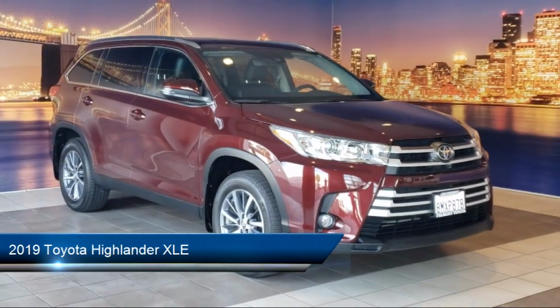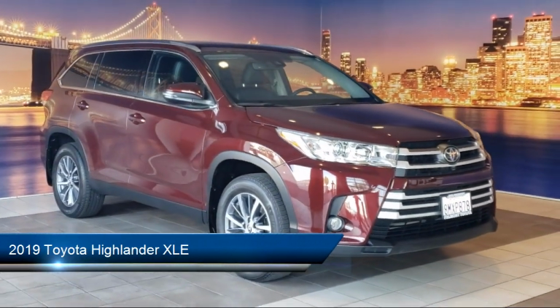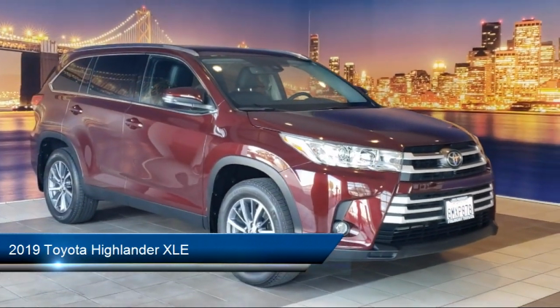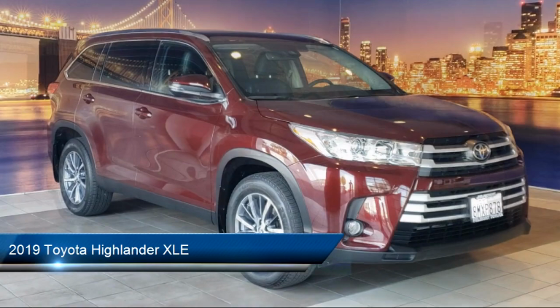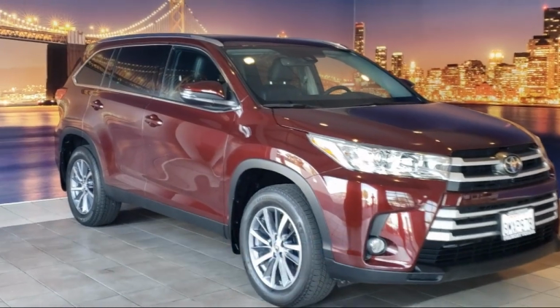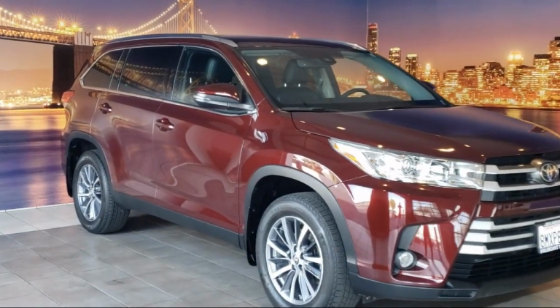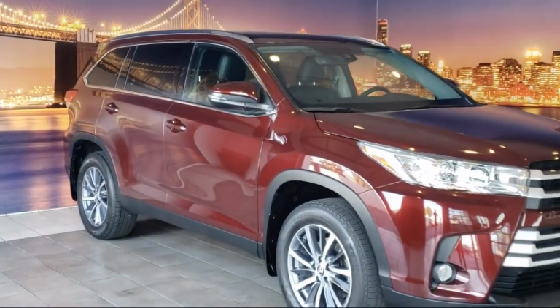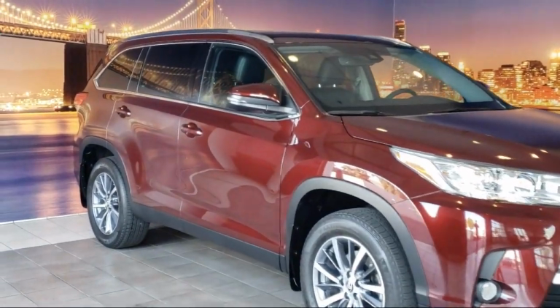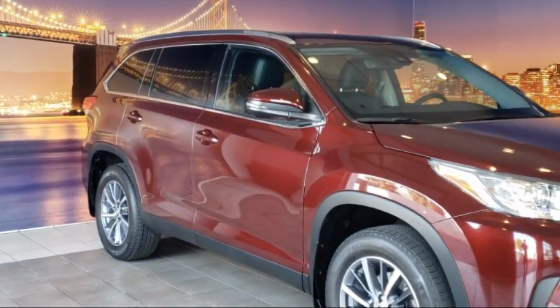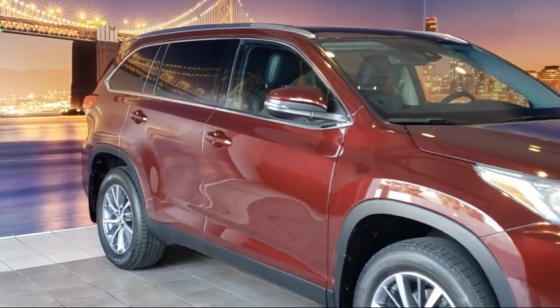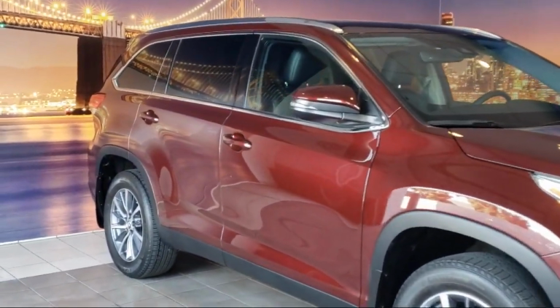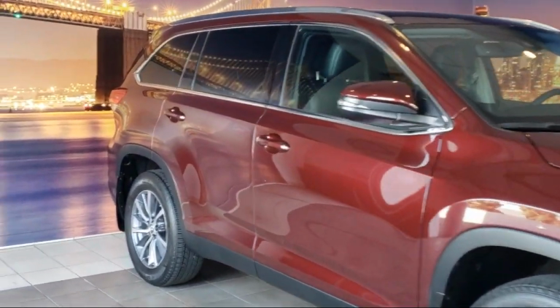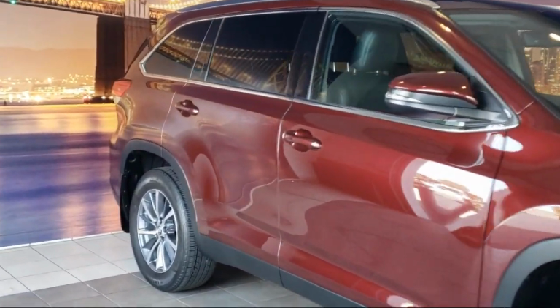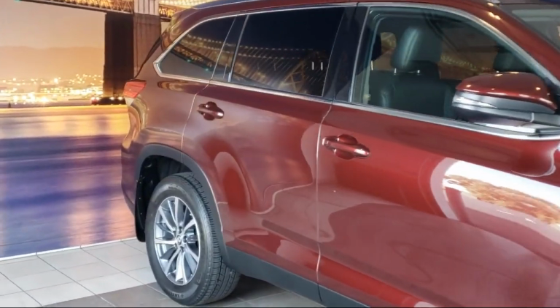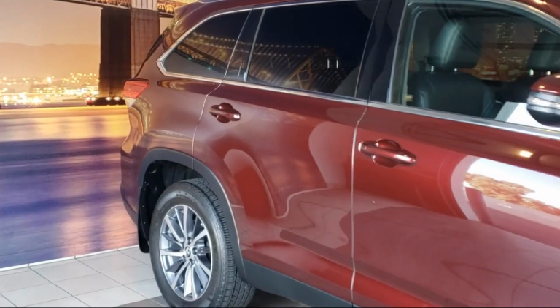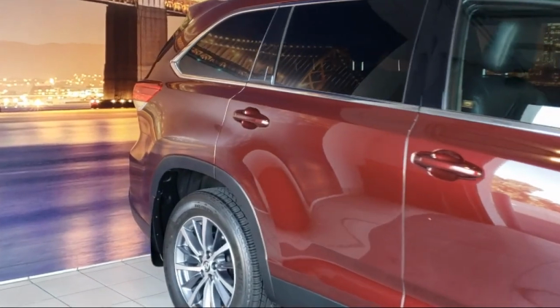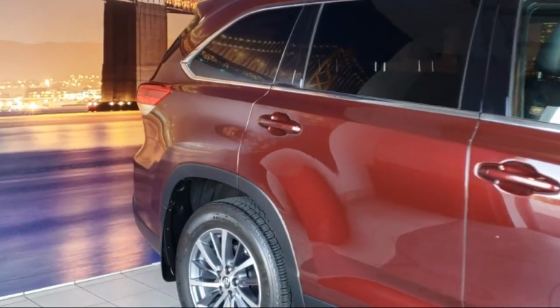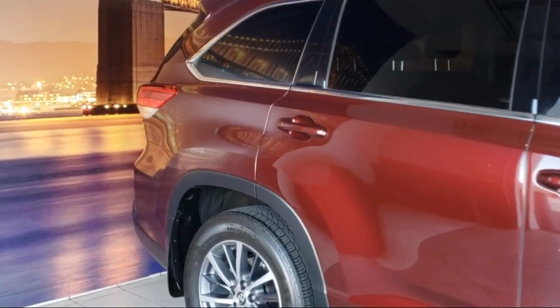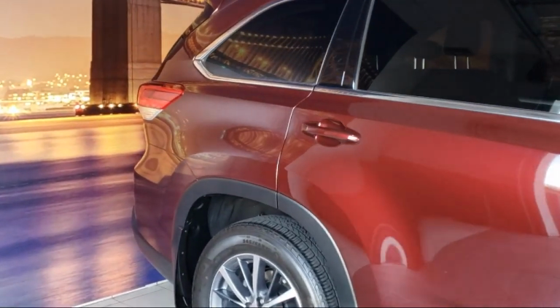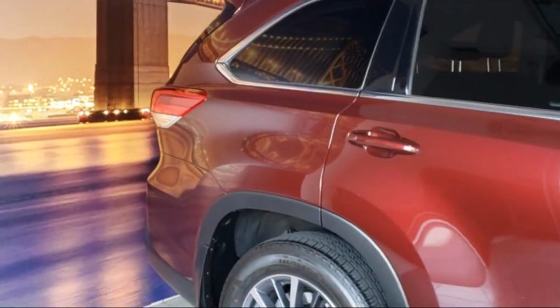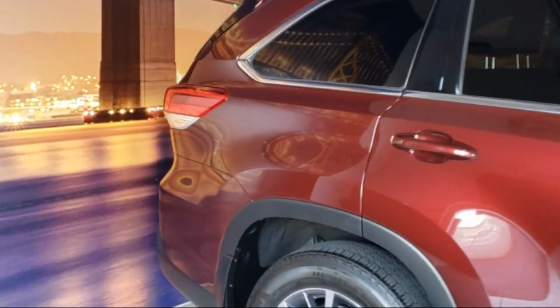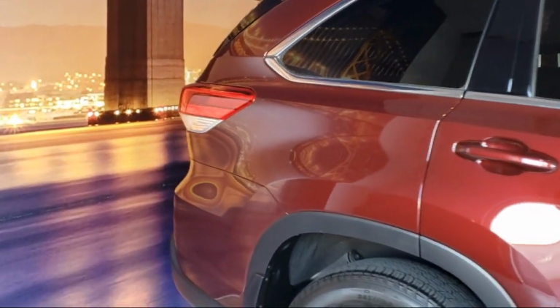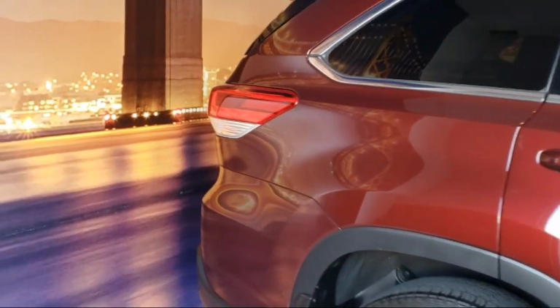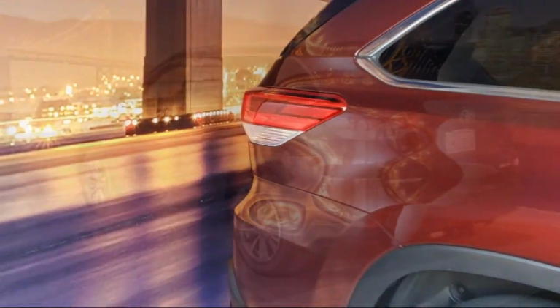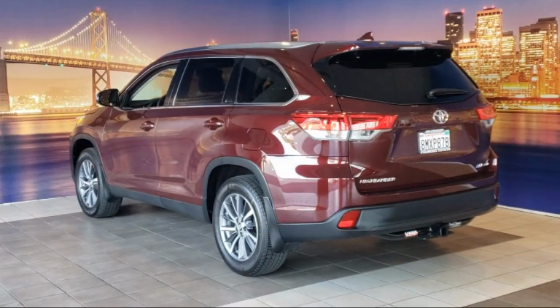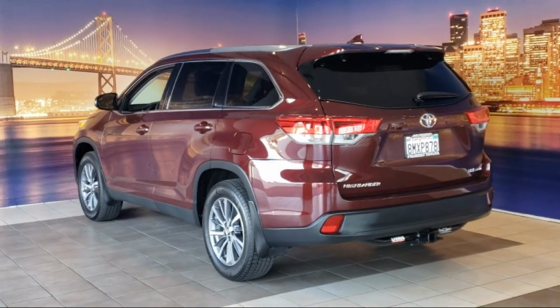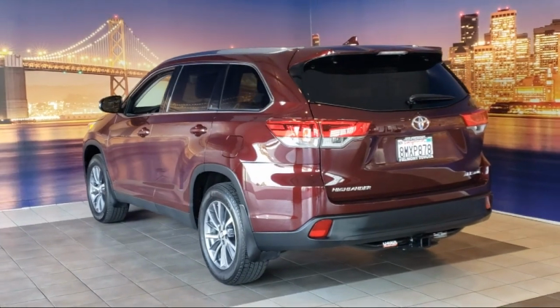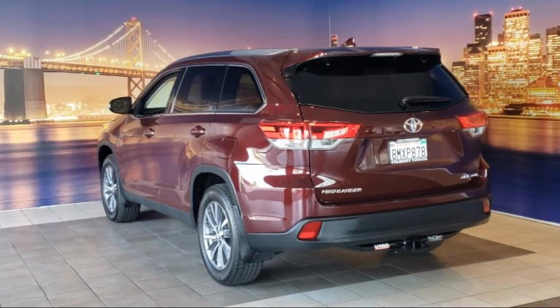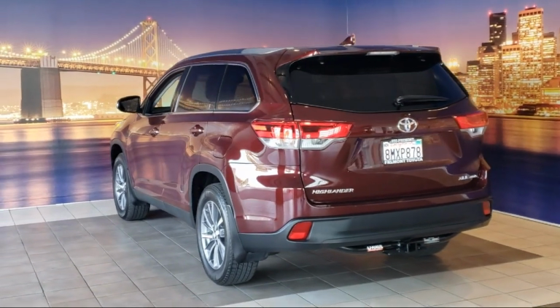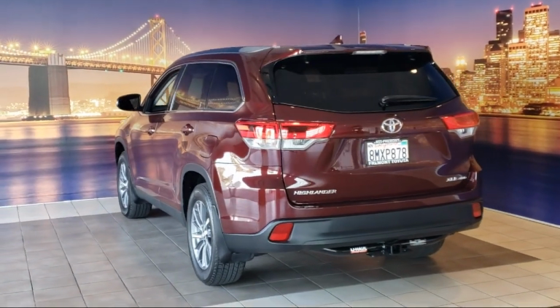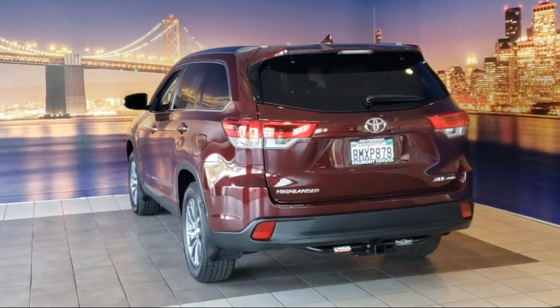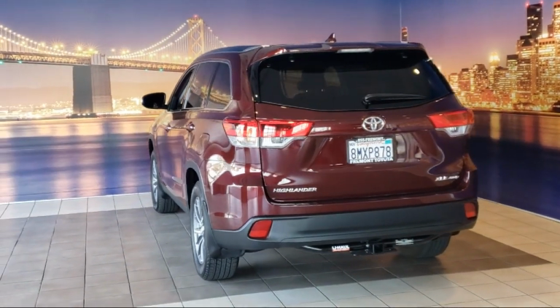navigation, keyless entry, third row seating, heated front seats, roof rack, Sirius XM satellite radio, auto high beam headlamp control, heated door mirrors, rear view camera, and much more.